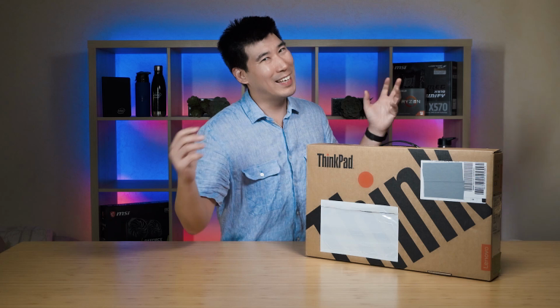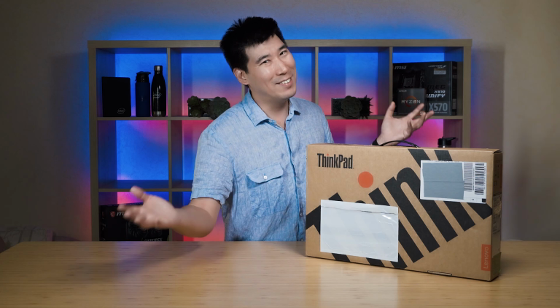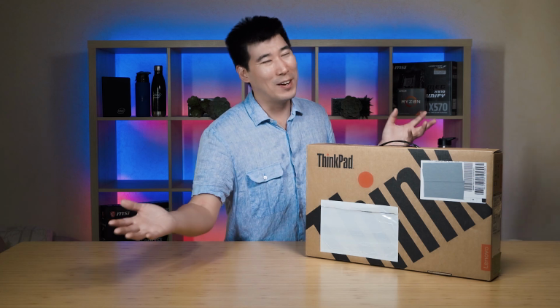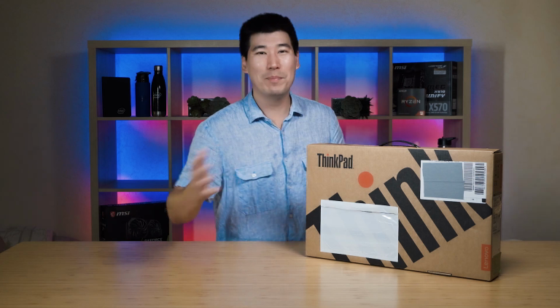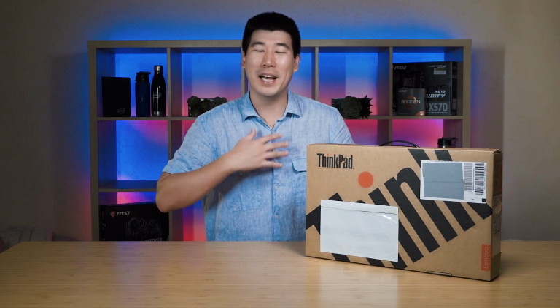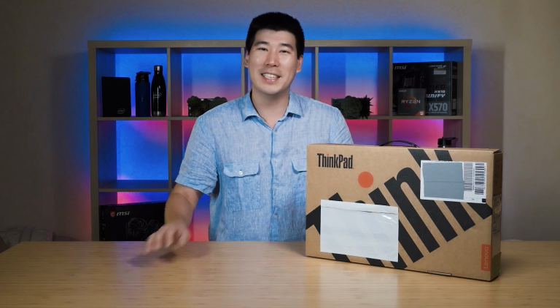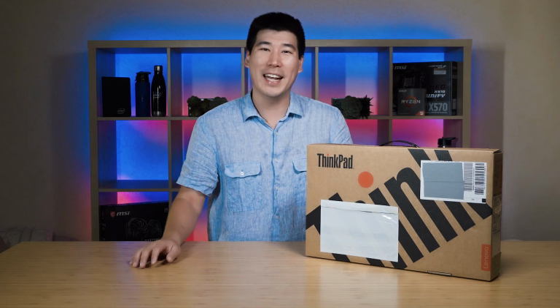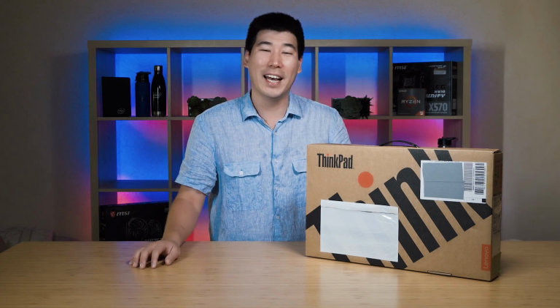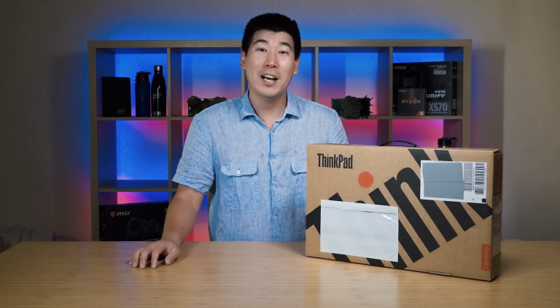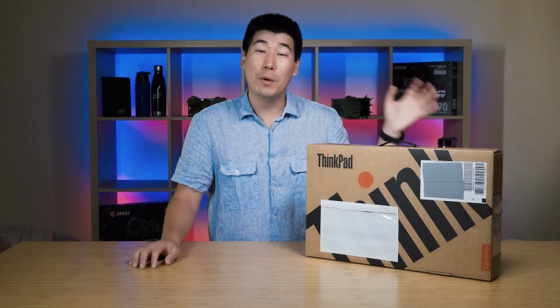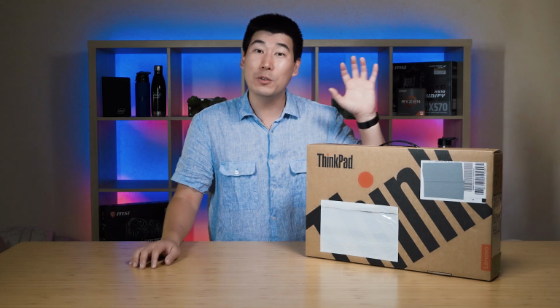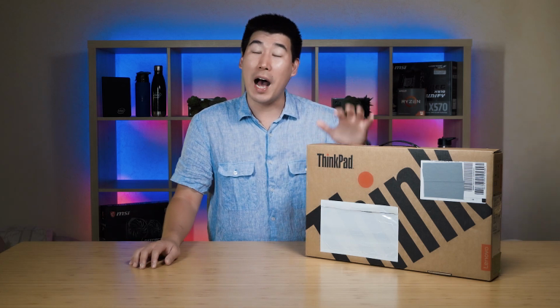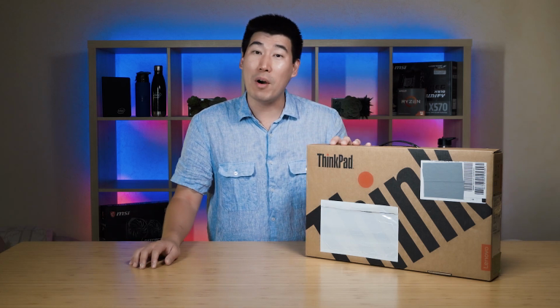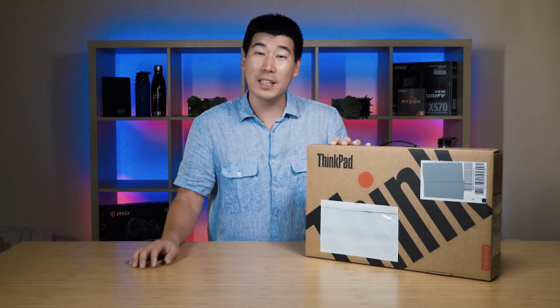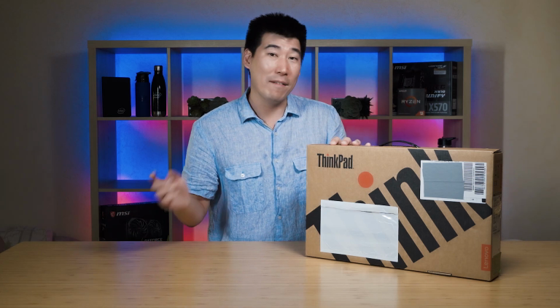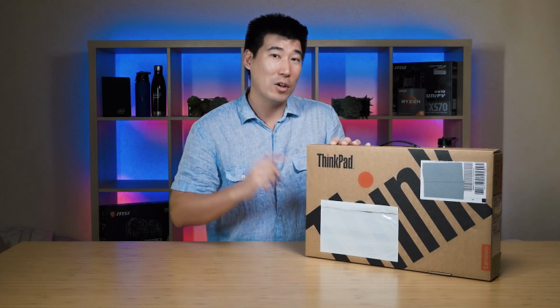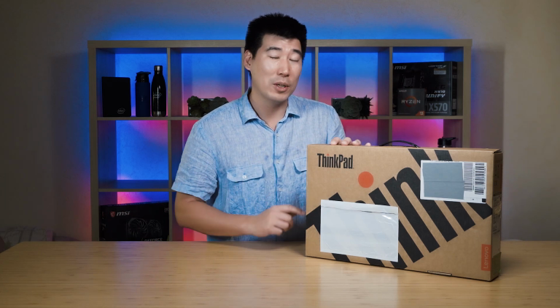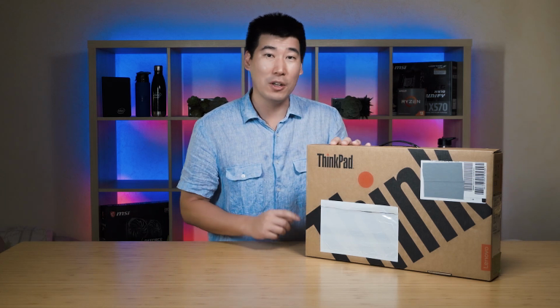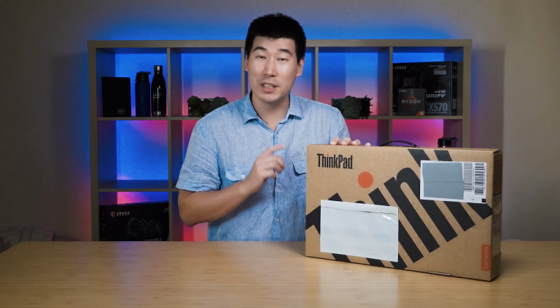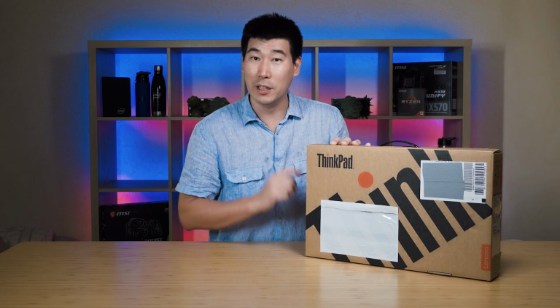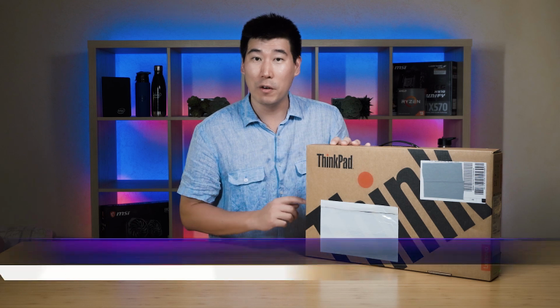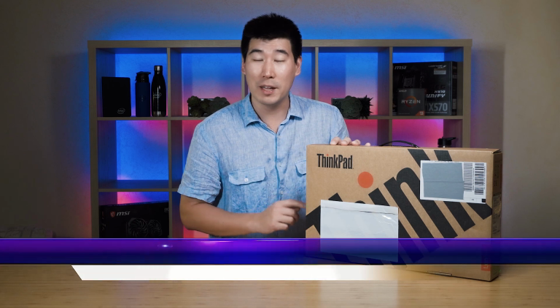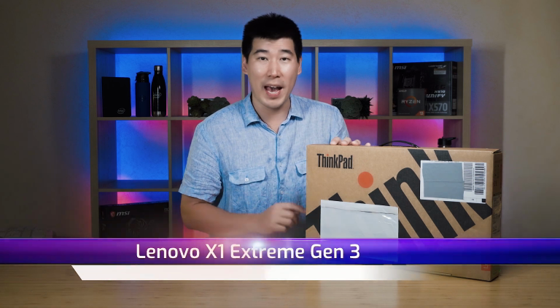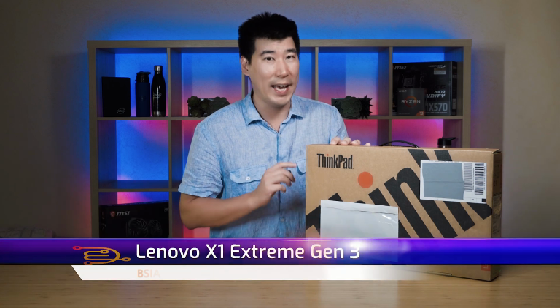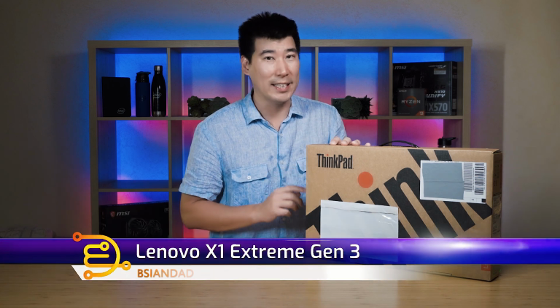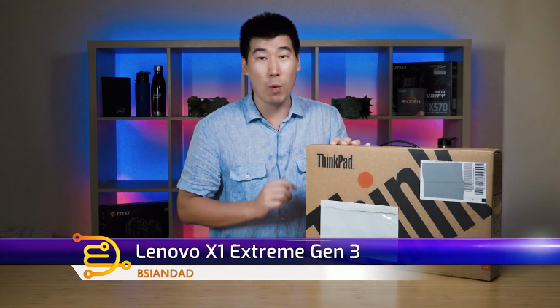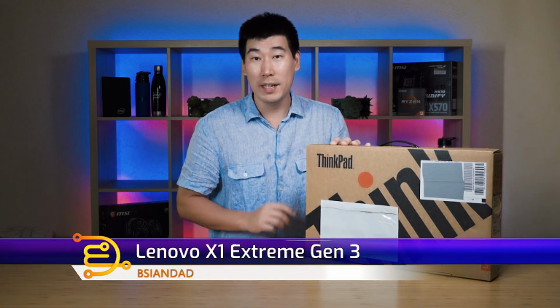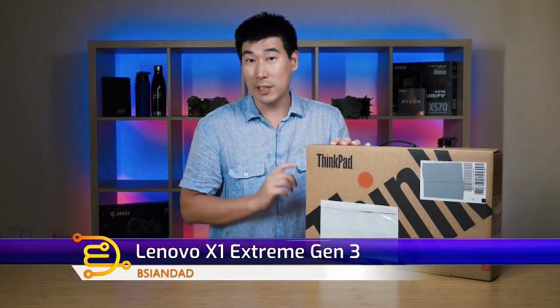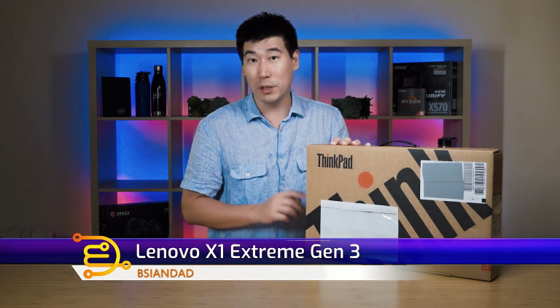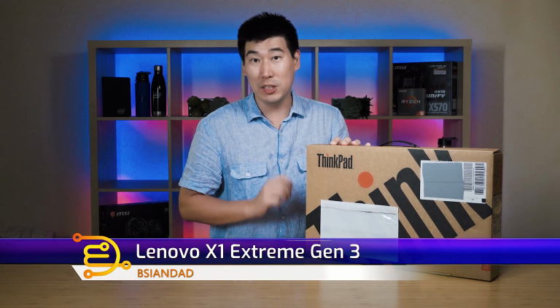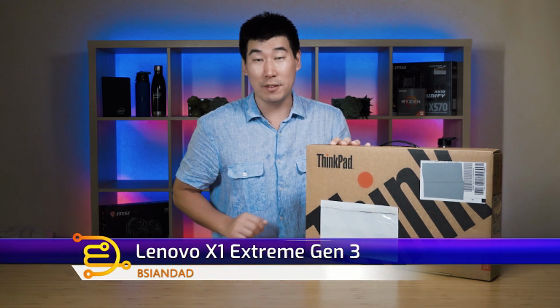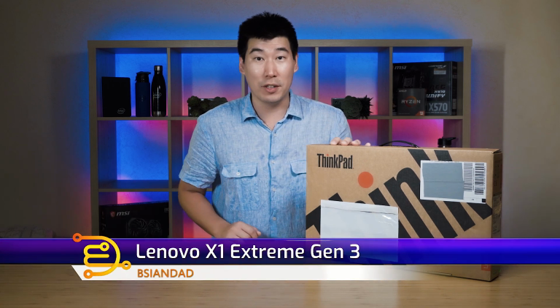G'day everyone, B-Asian Dai here. We're going to do the unboxing and first impression of this Lenovo ThinkPad X1 Extreme Gen 3.